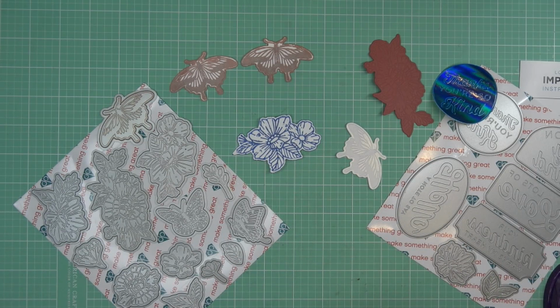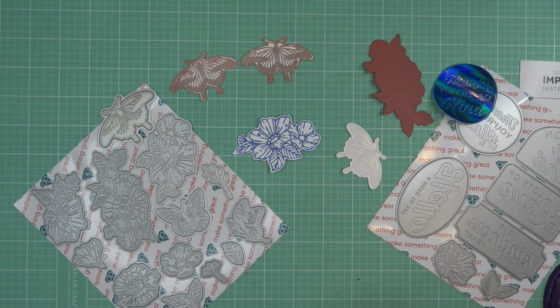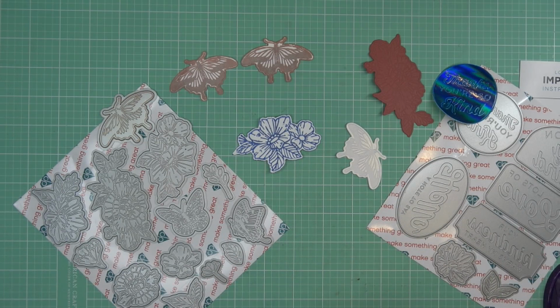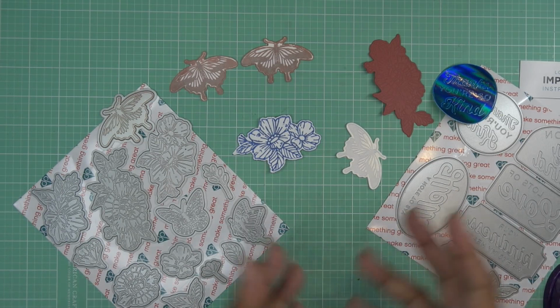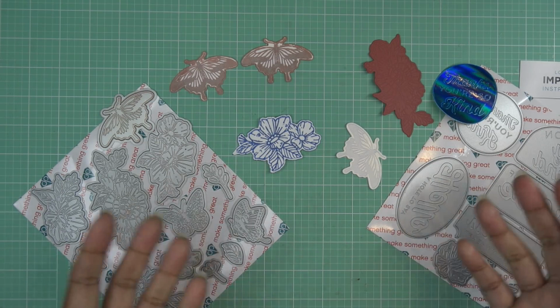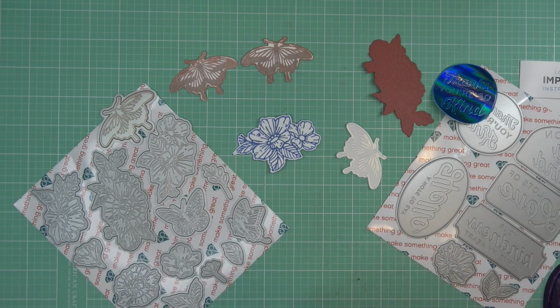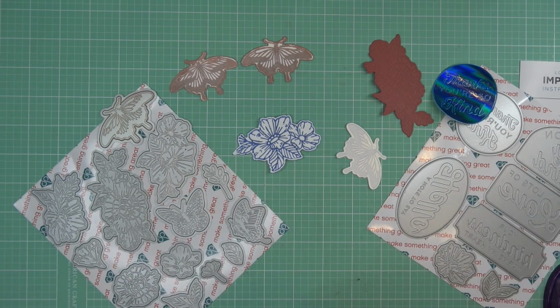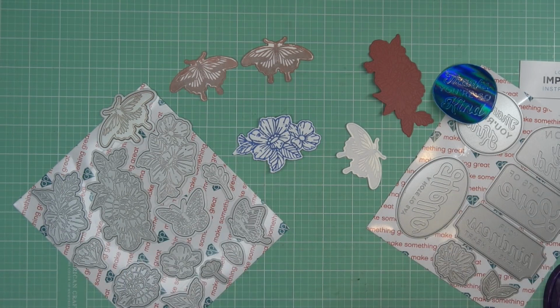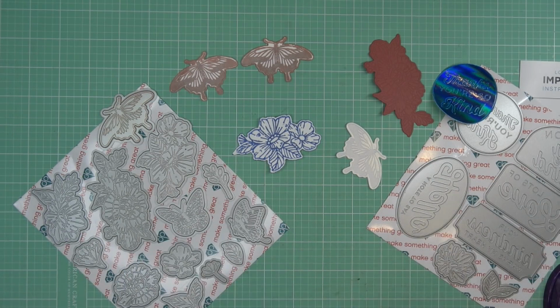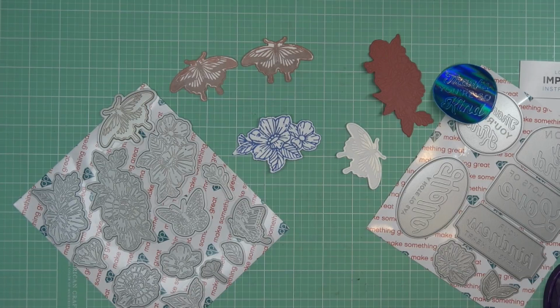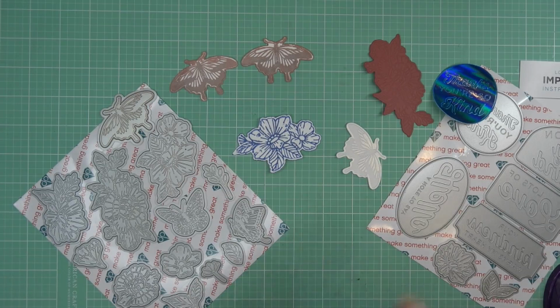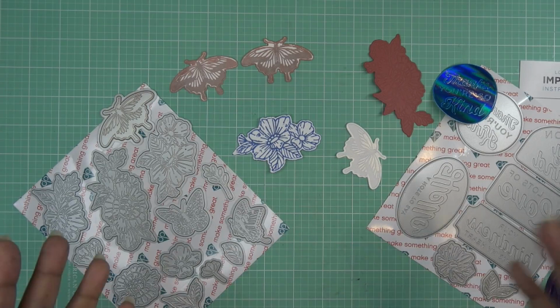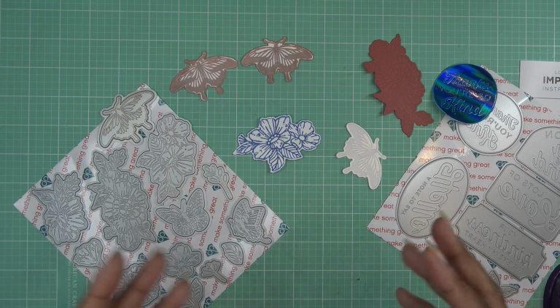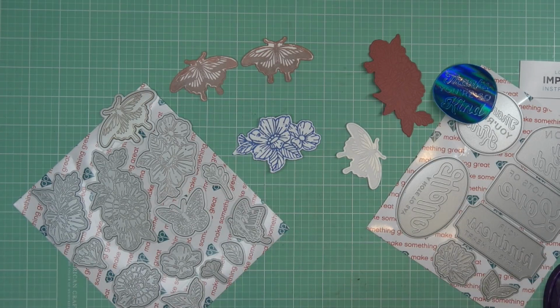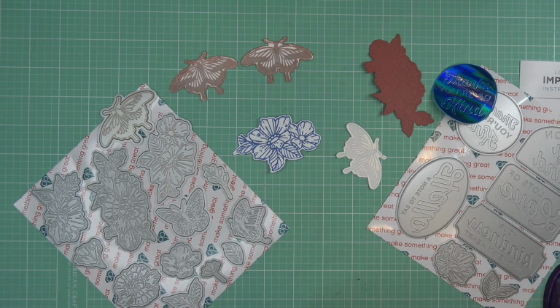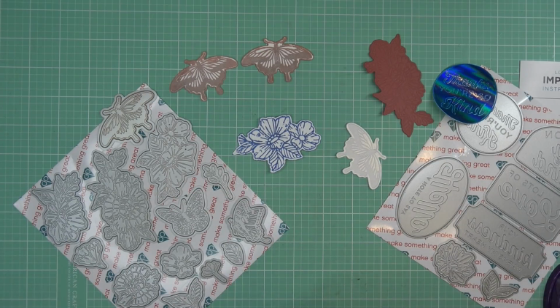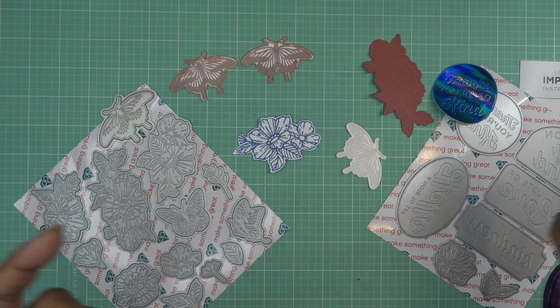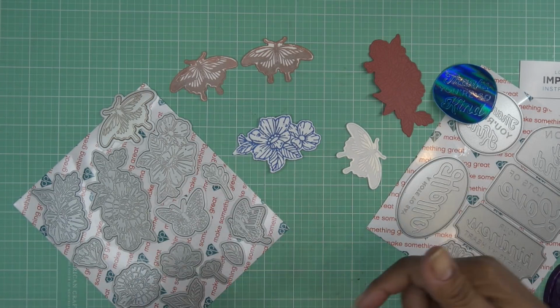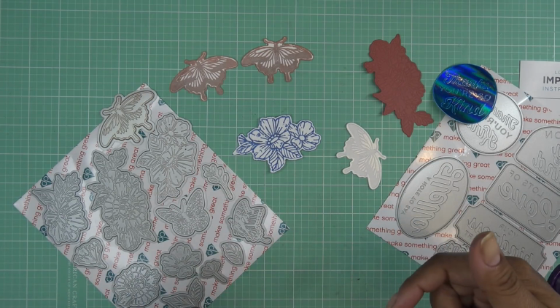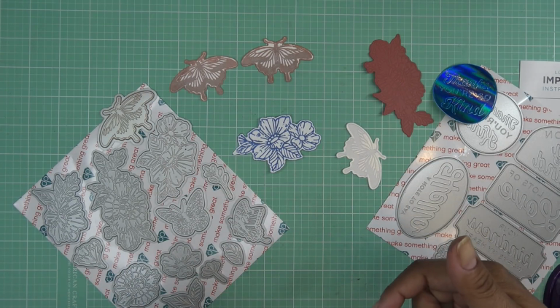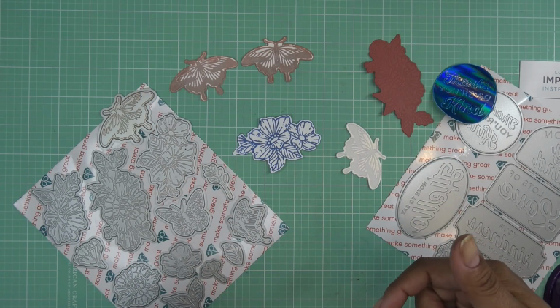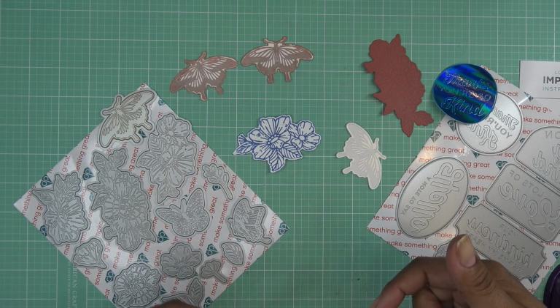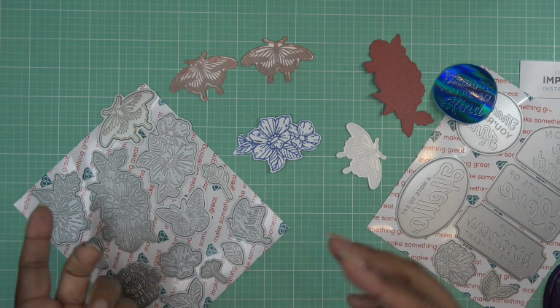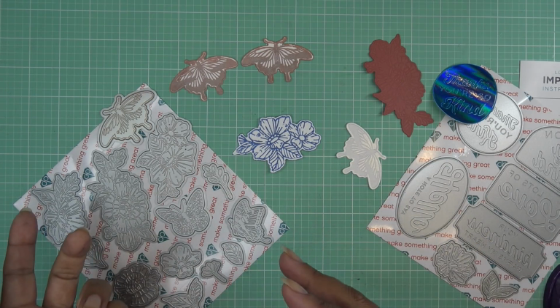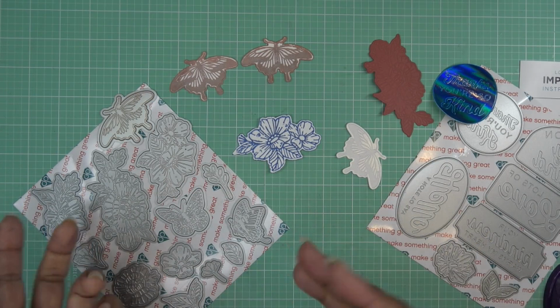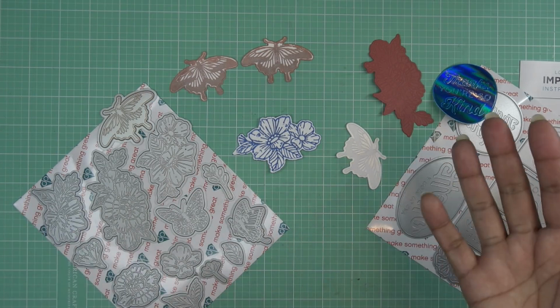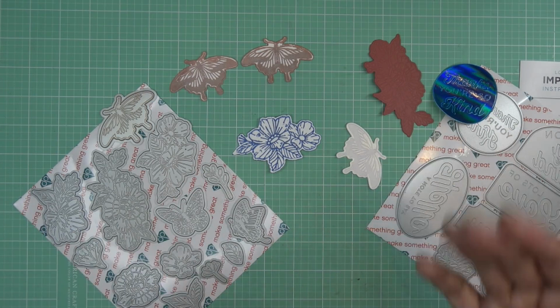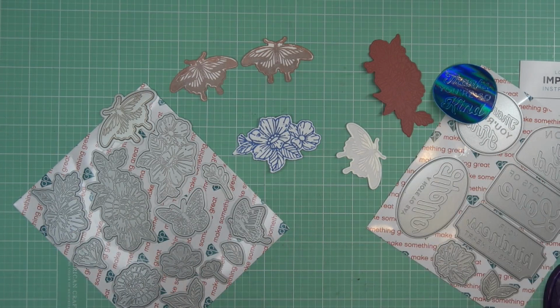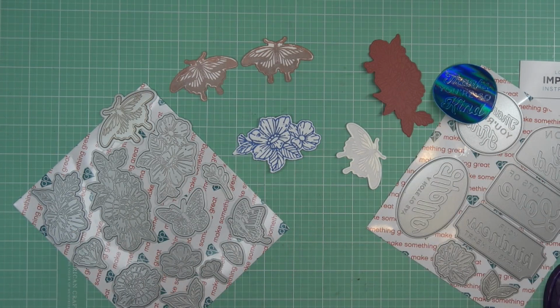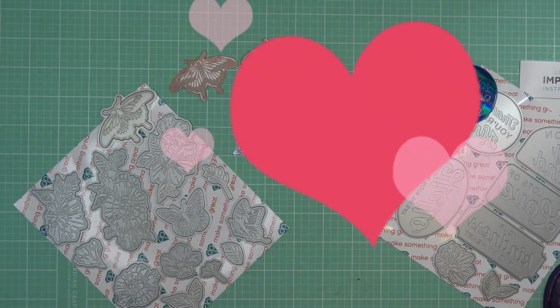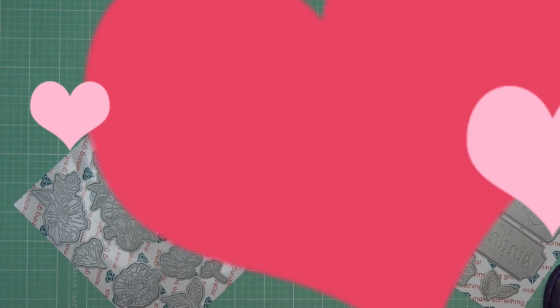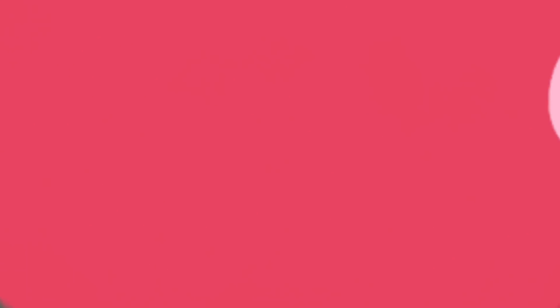Alright guys, thank you so much. Thanks so much Diamond Press for sending these items for review. I will have the links in the description box. I'll see you guys at the next one — bye now!